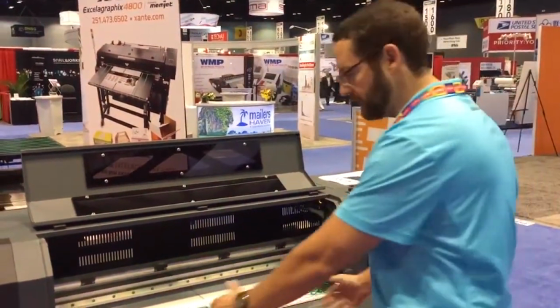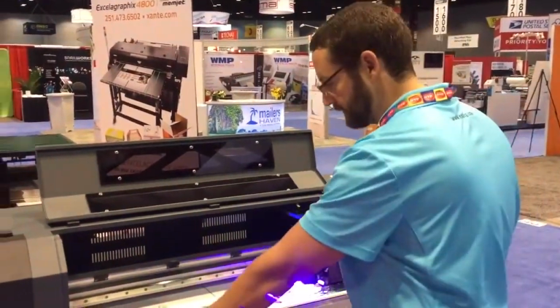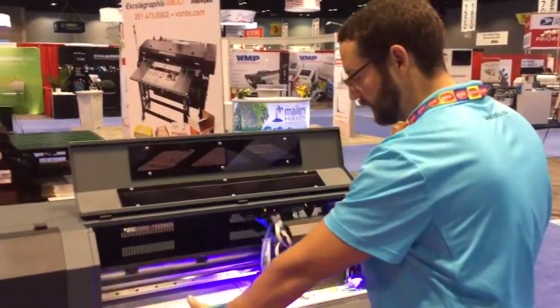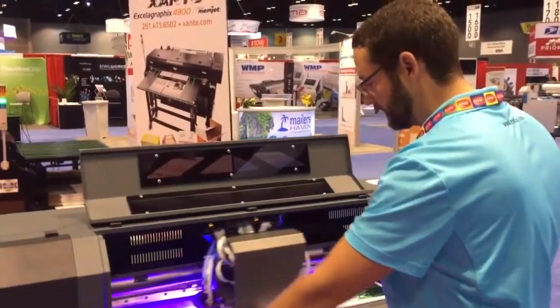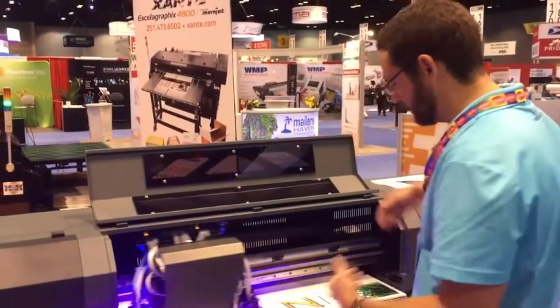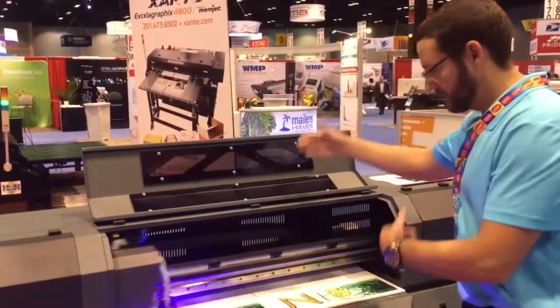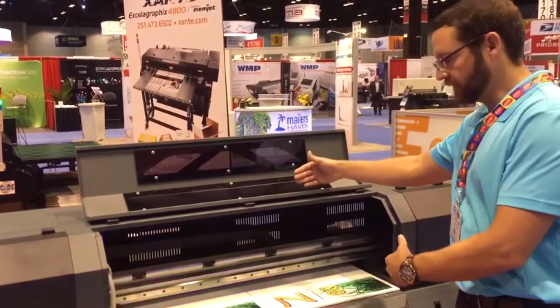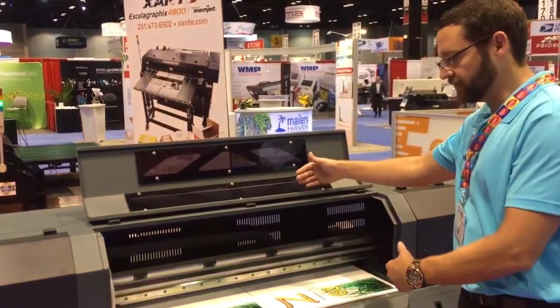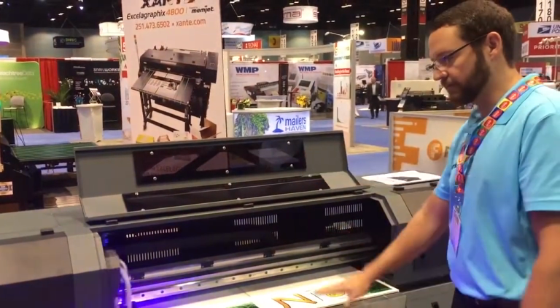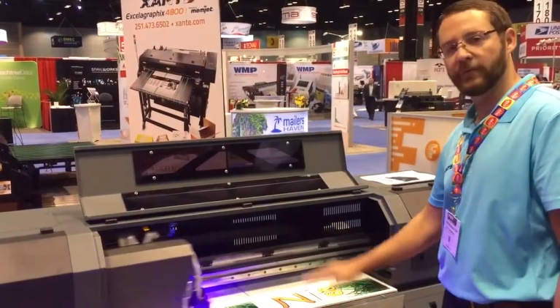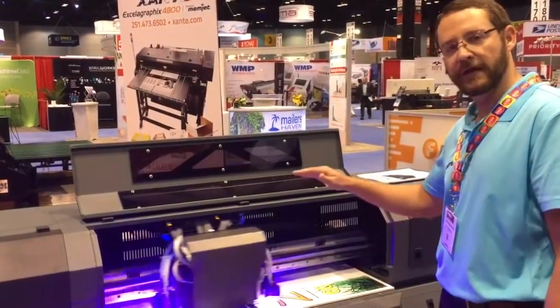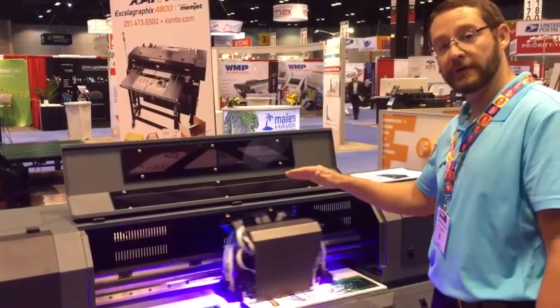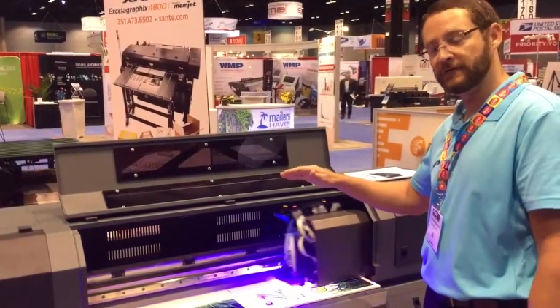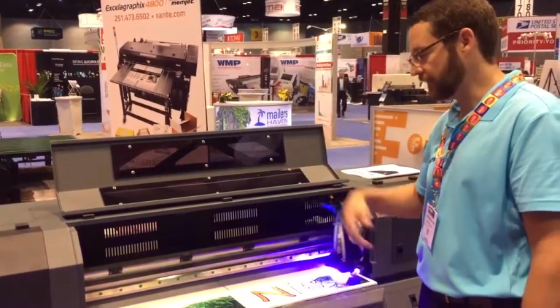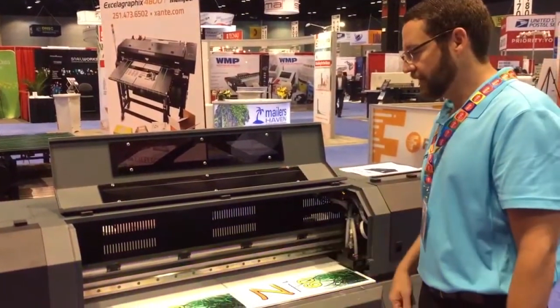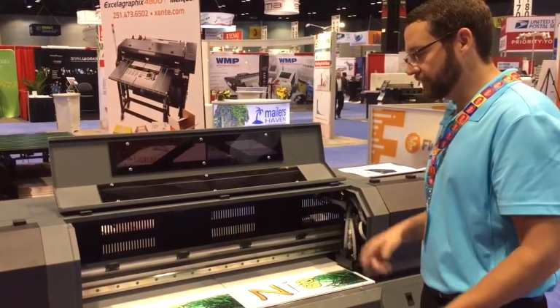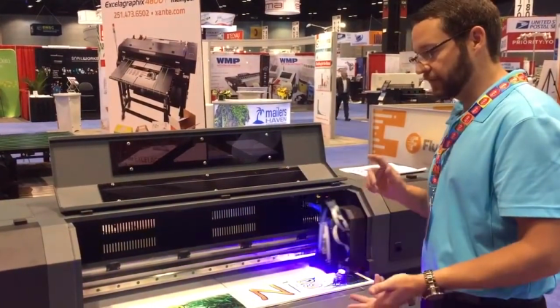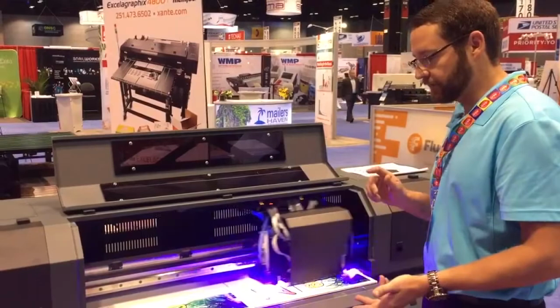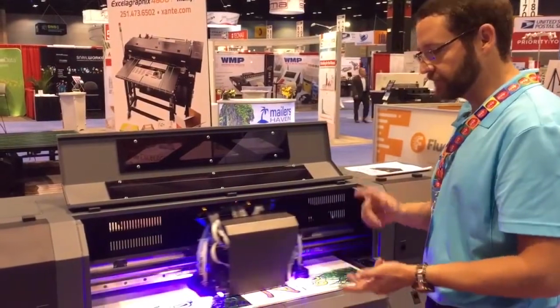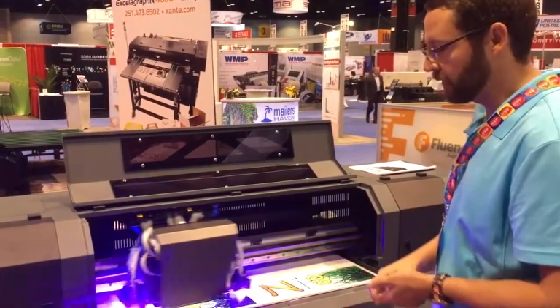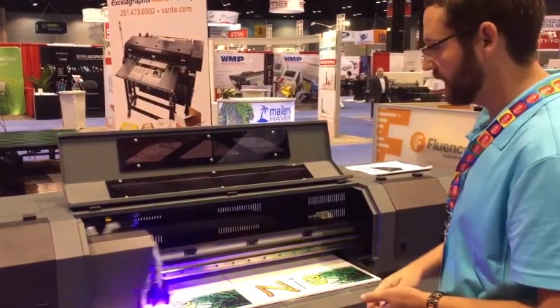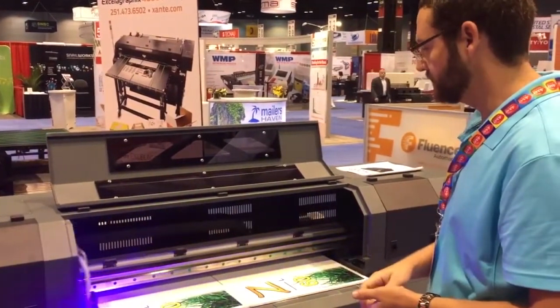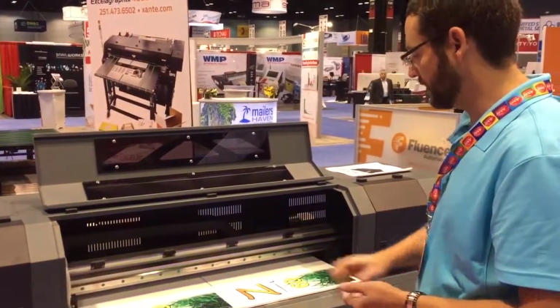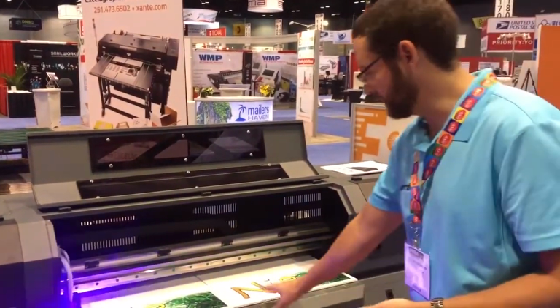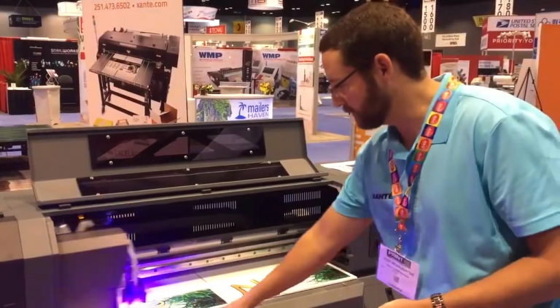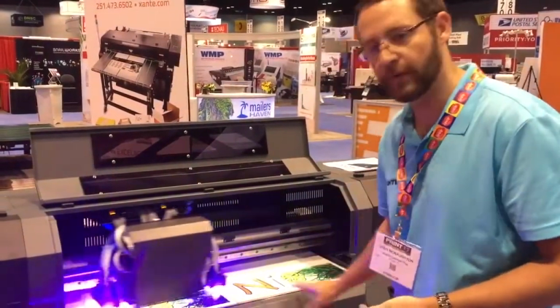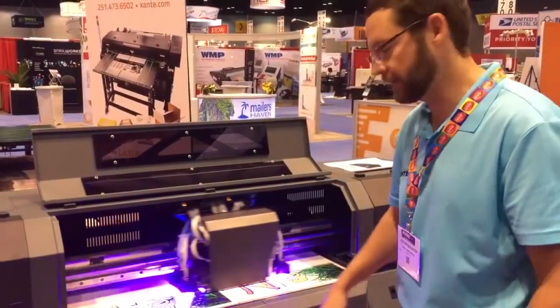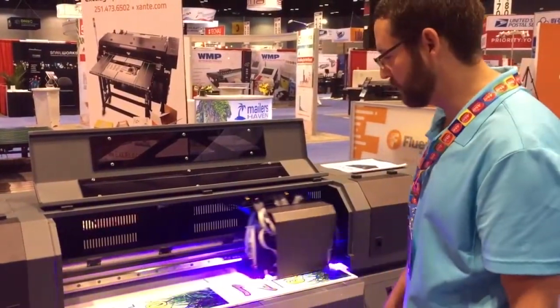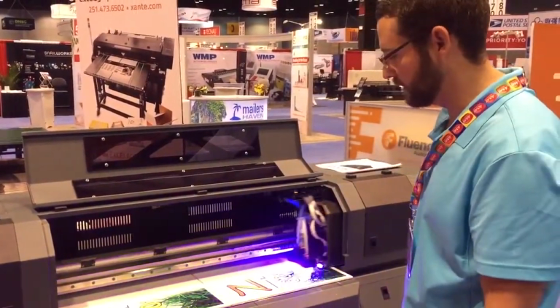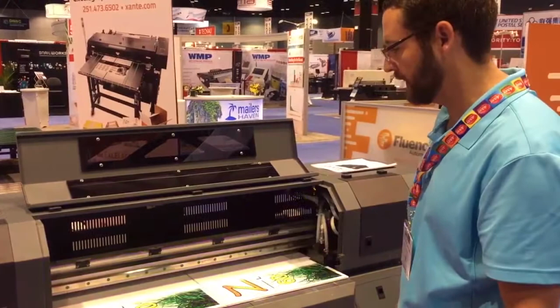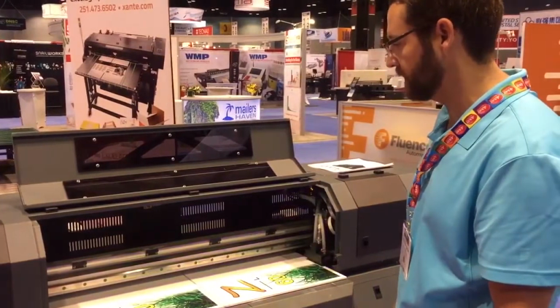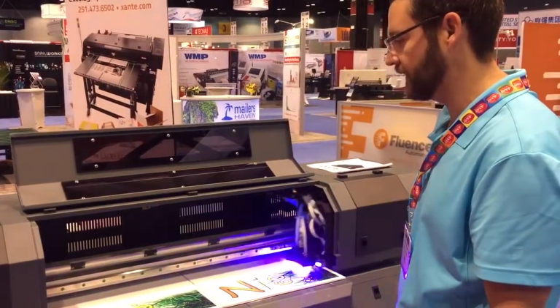Our media width is 36 inch, 24 inch deep, and we can raise the head up for 11 inches thick. So it's very good for small format signage. As you can see here, I'm printing two 18 by 24s, corrugated flat, side by side.